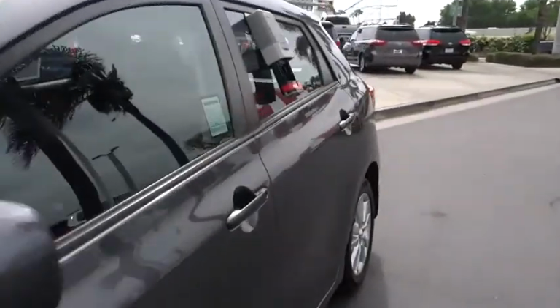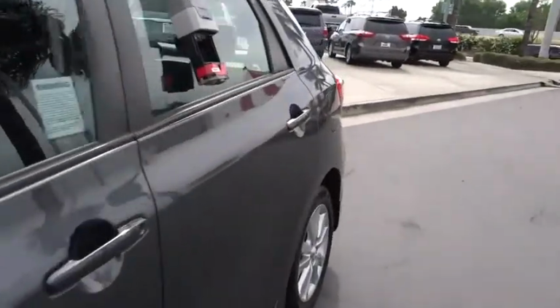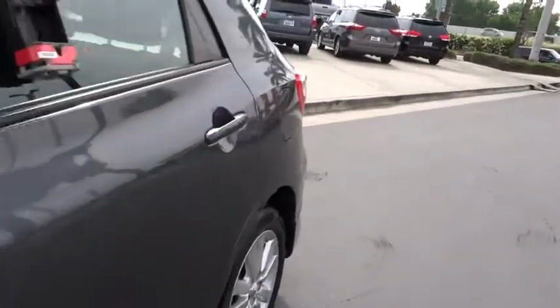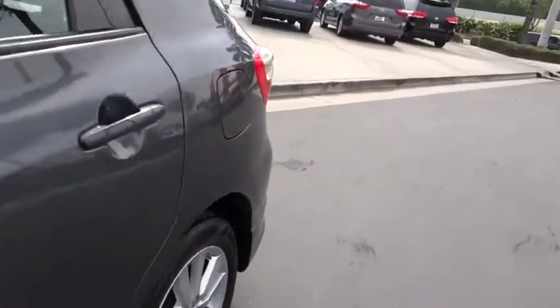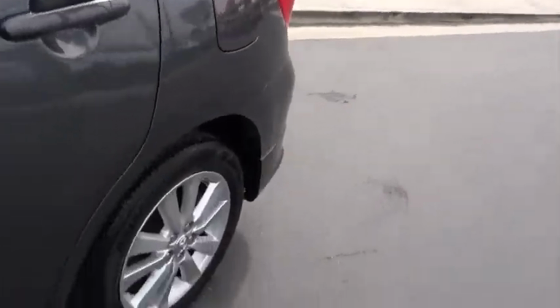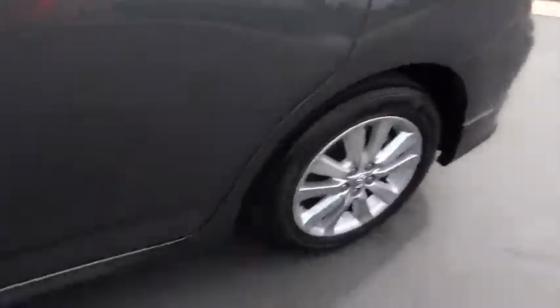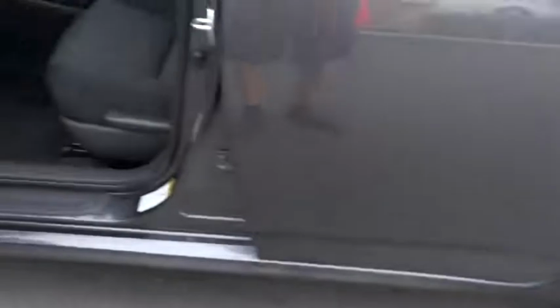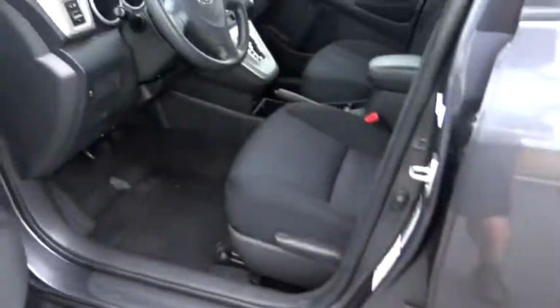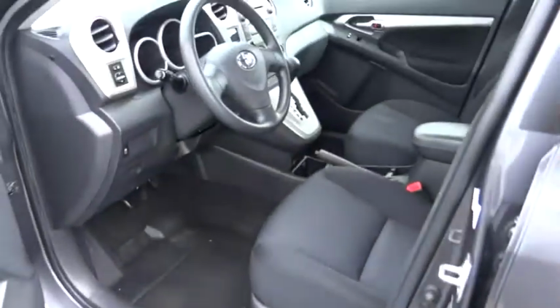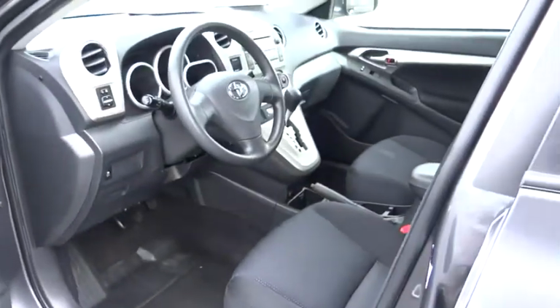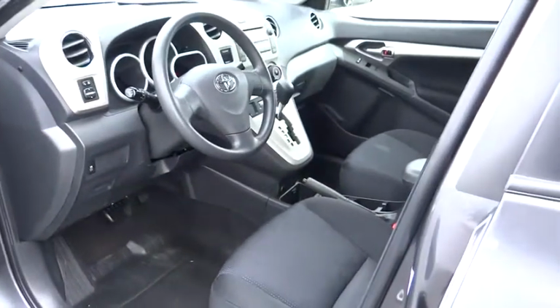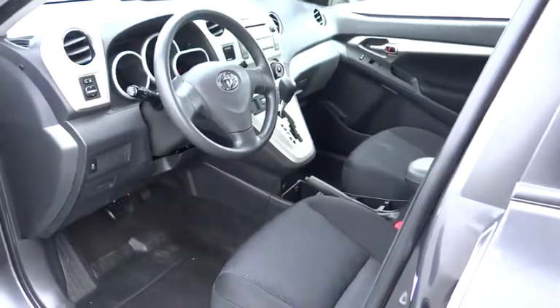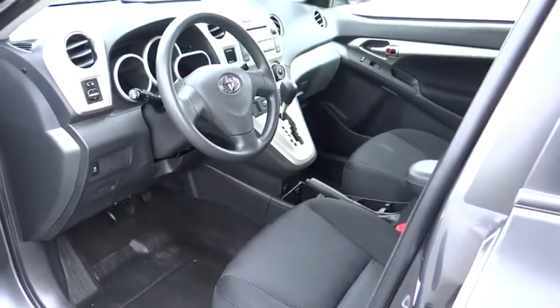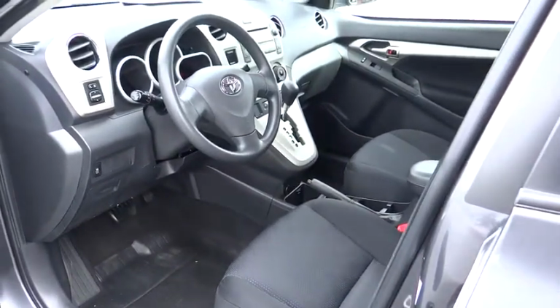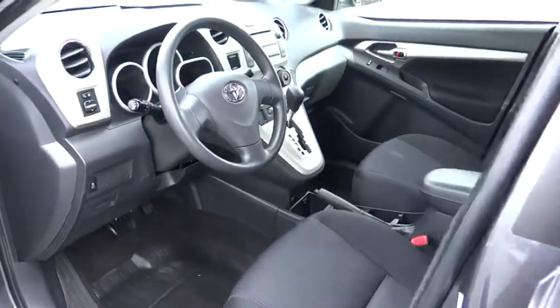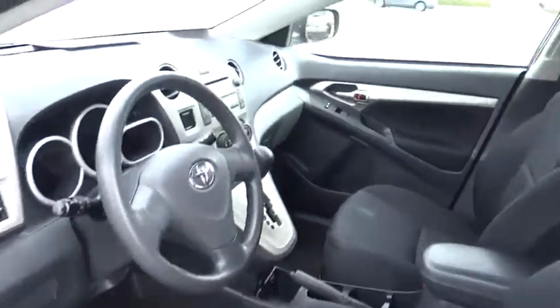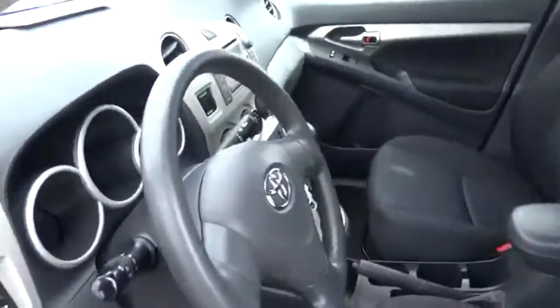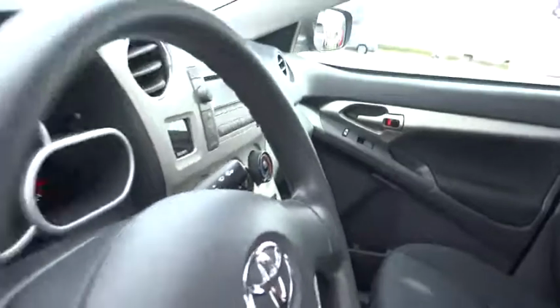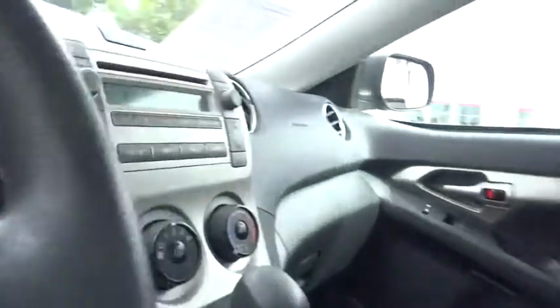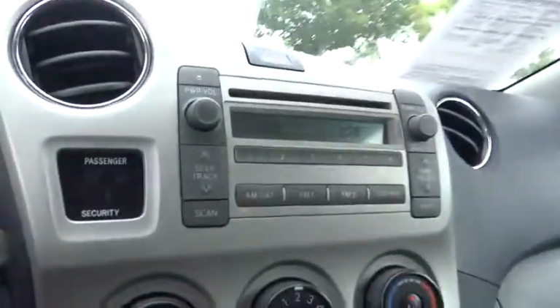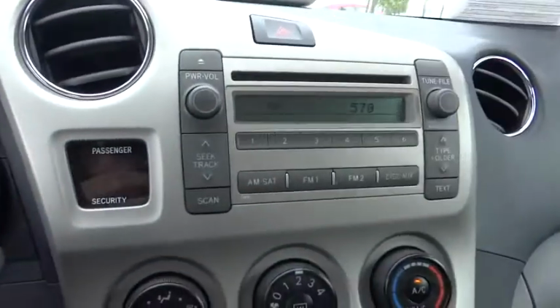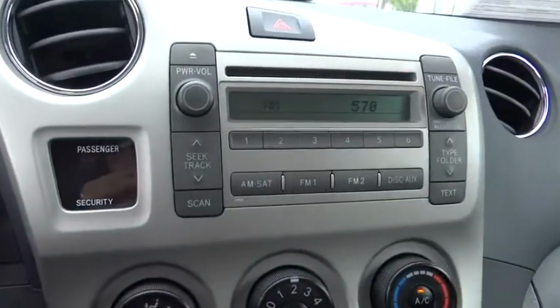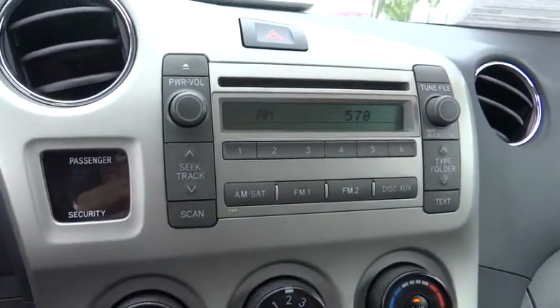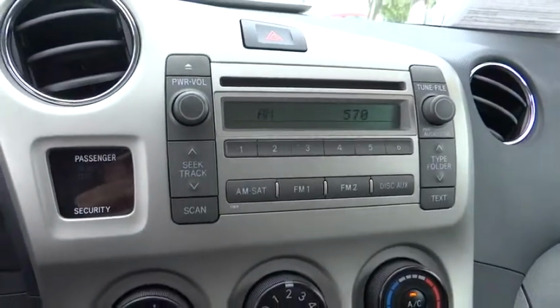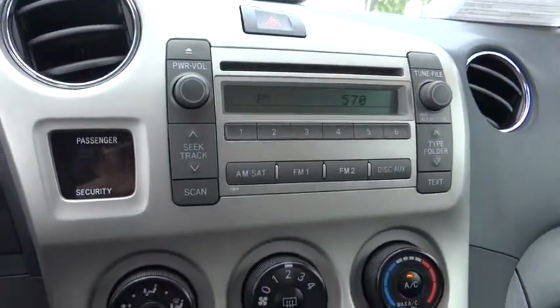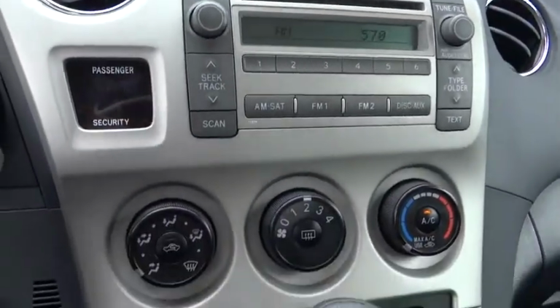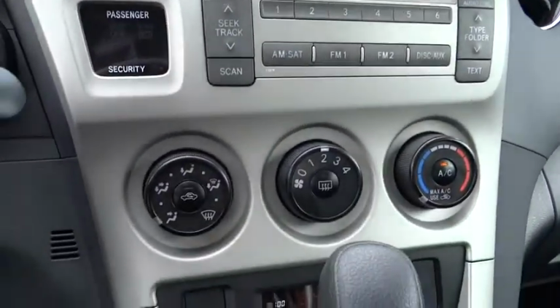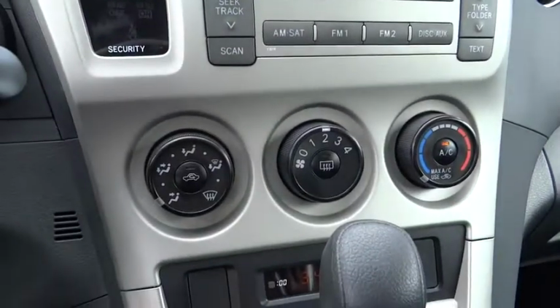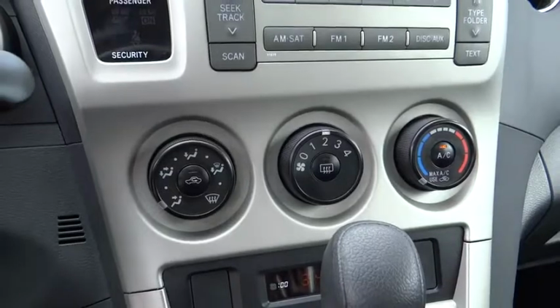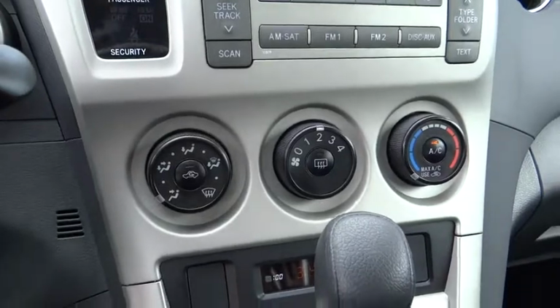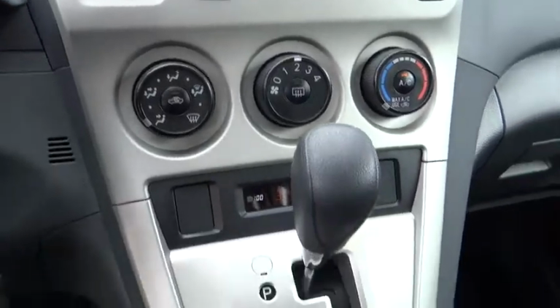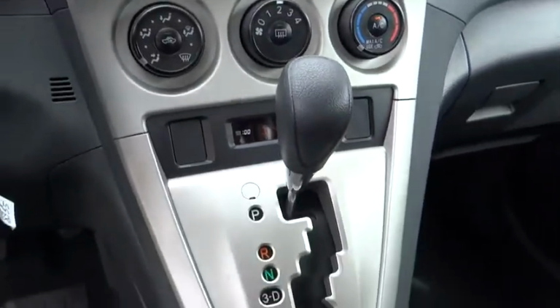Traction control, dual airbags, power steering, four-wheel disc brakes, AM FM stereo with CD player, rear window defroster, CD player, electronic stability control, tachometer, brake assist, tilt steering wheel.